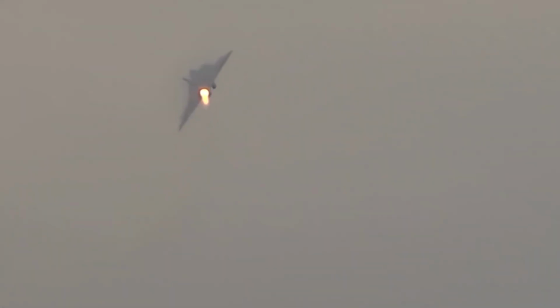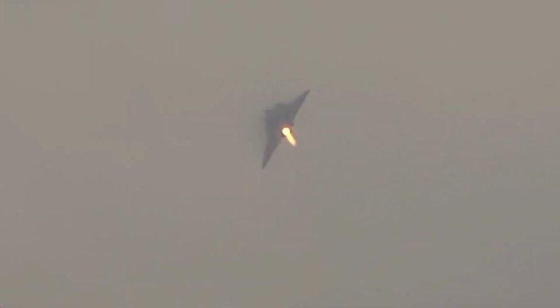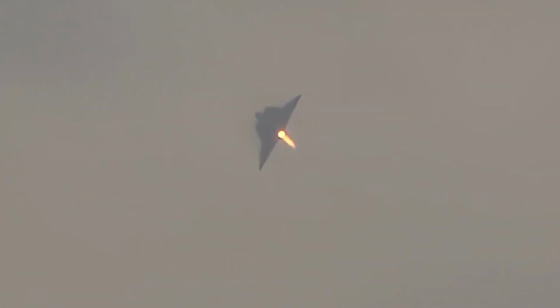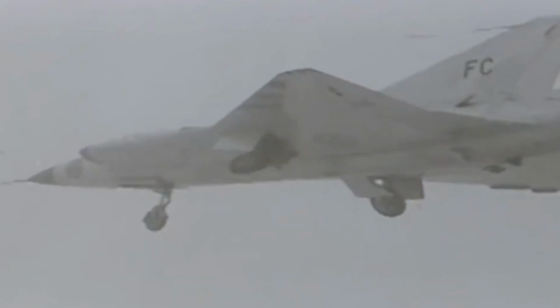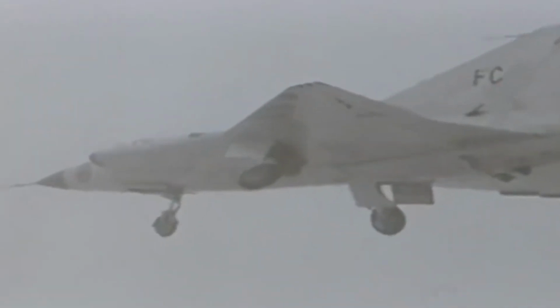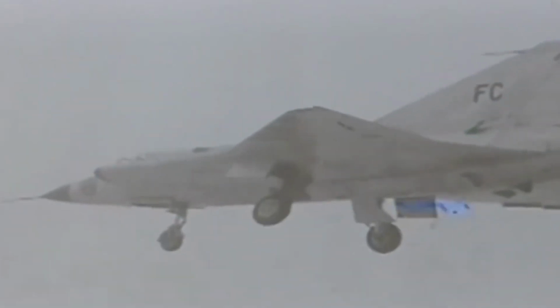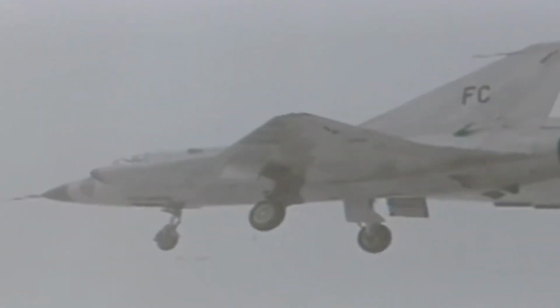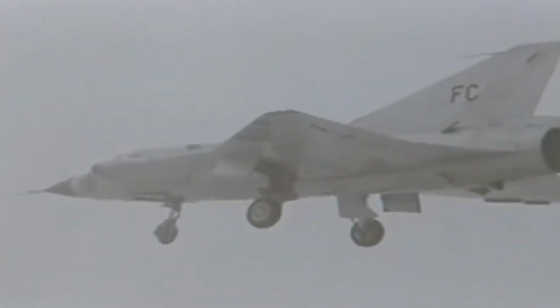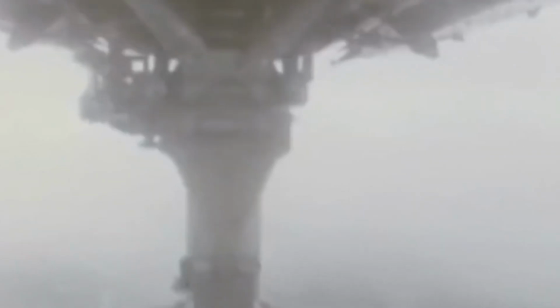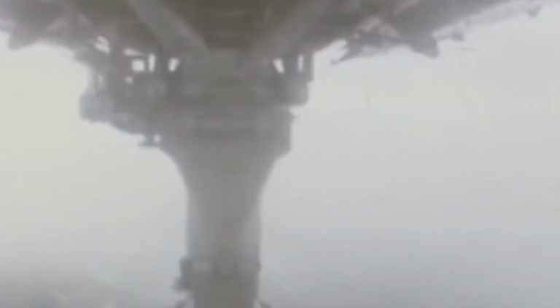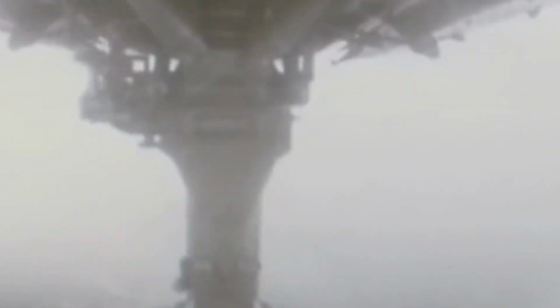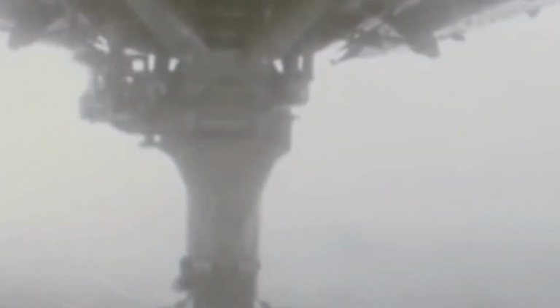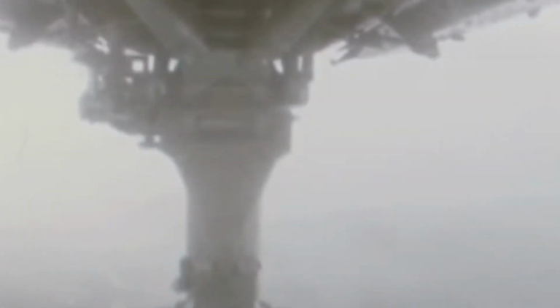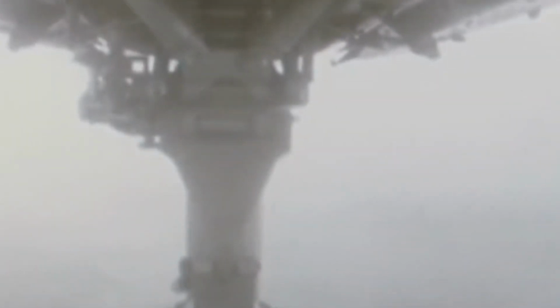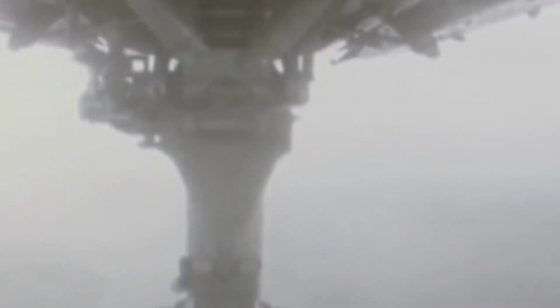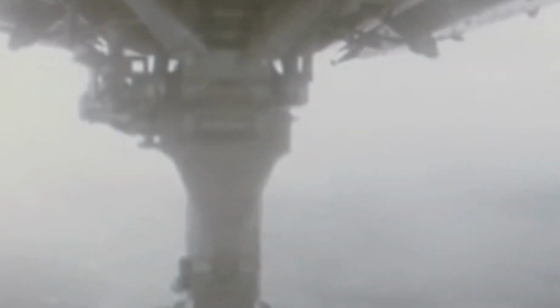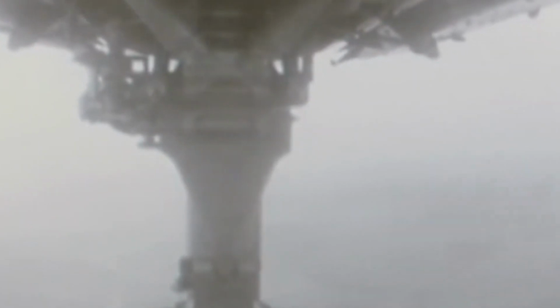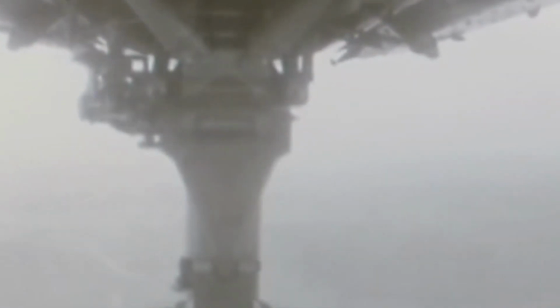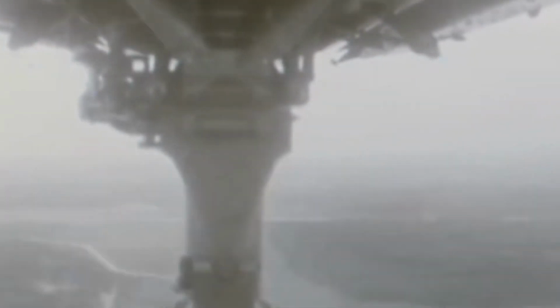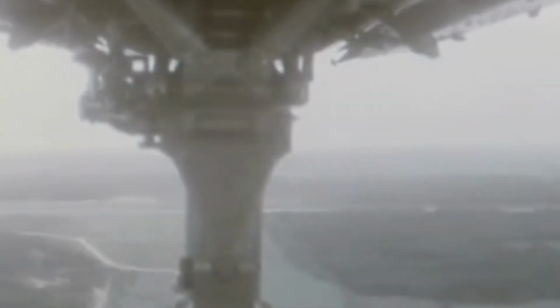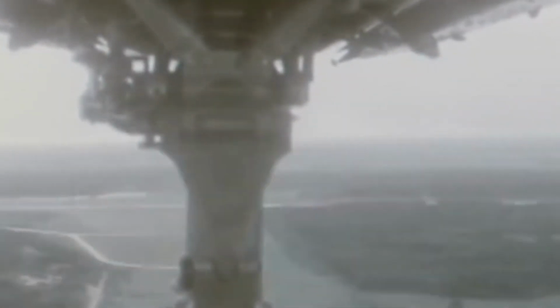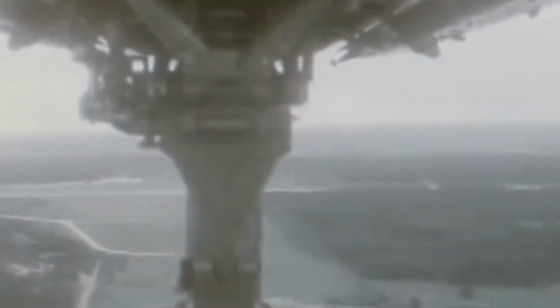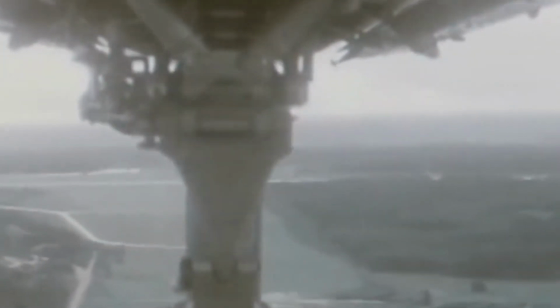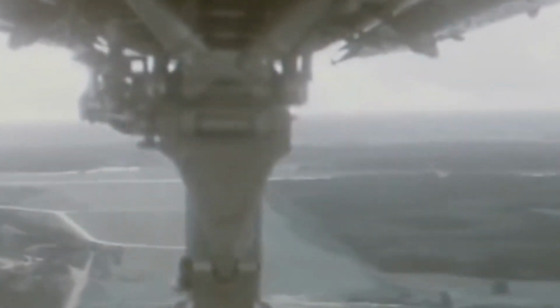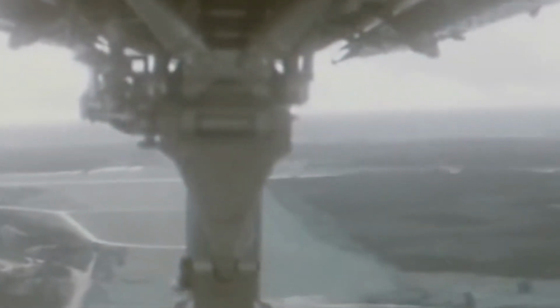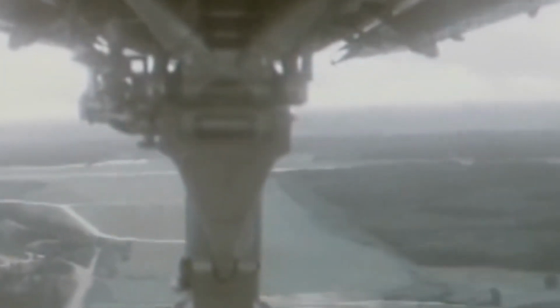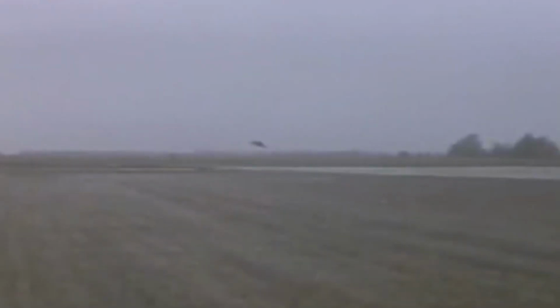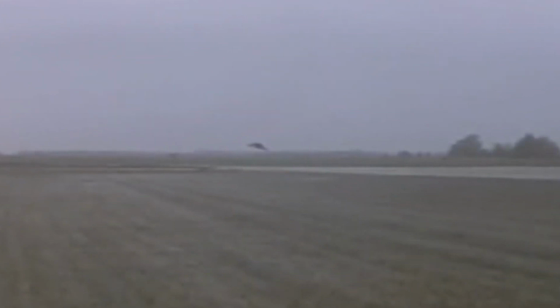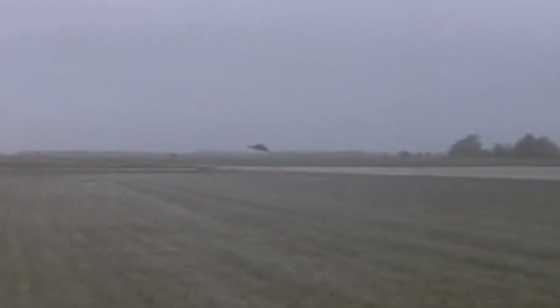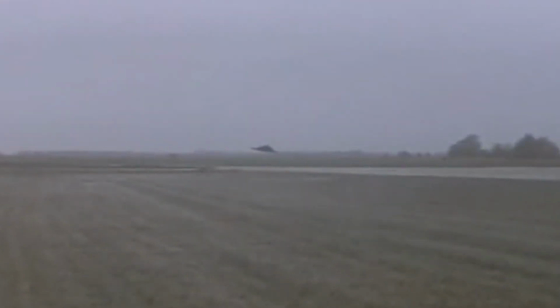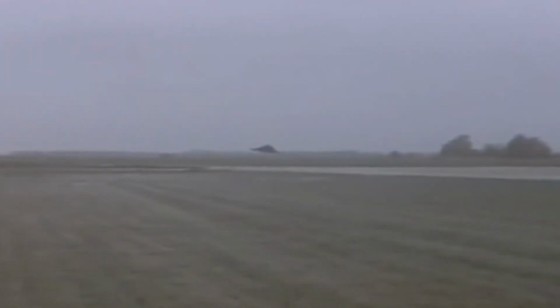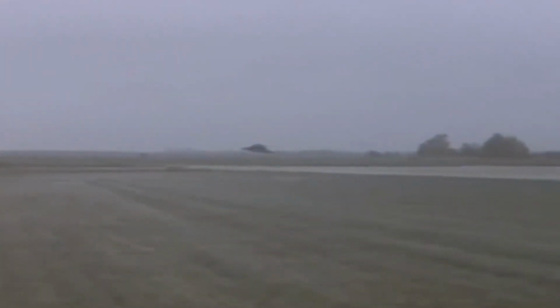That being said, the Draken did have some teething problems when it was first introduced. Pilots reported difficulty landing the jet due to poor stability caused by its unique shape.